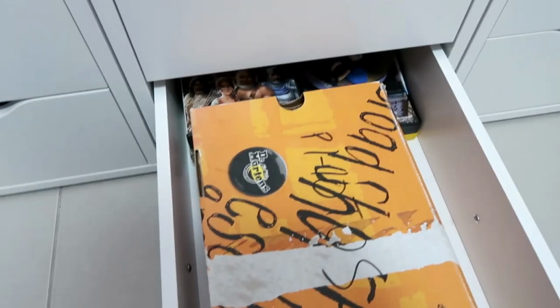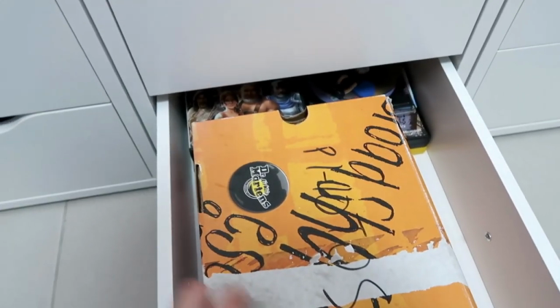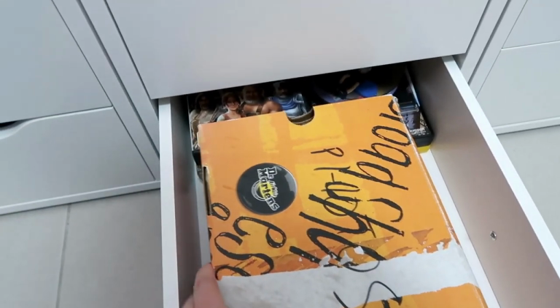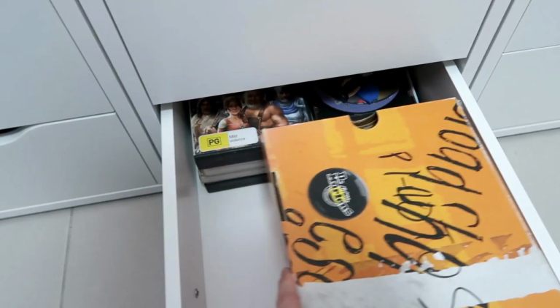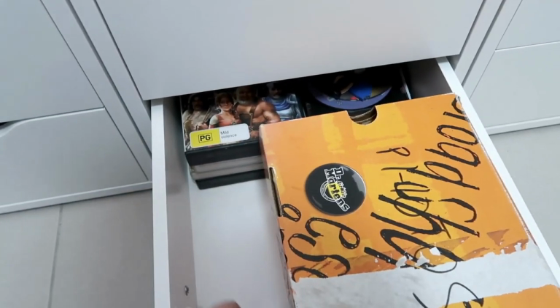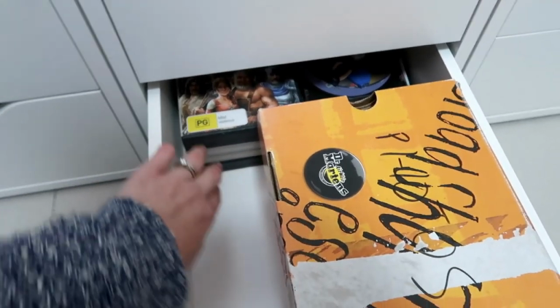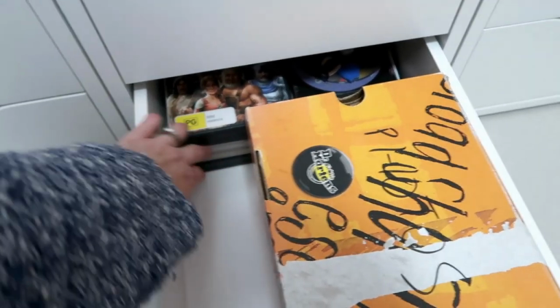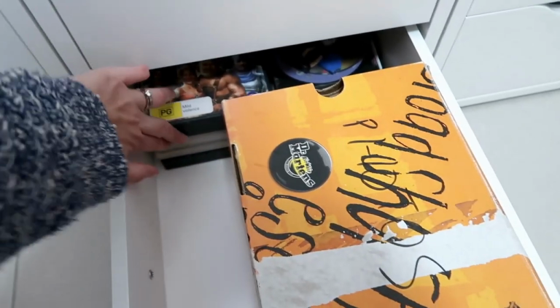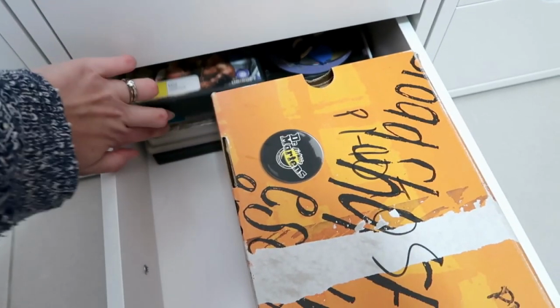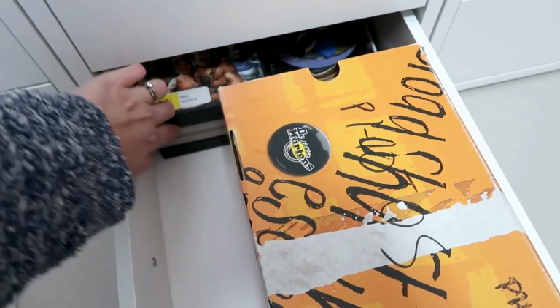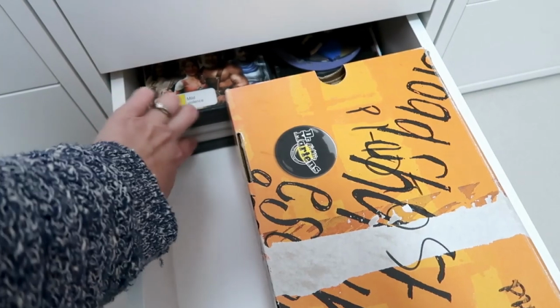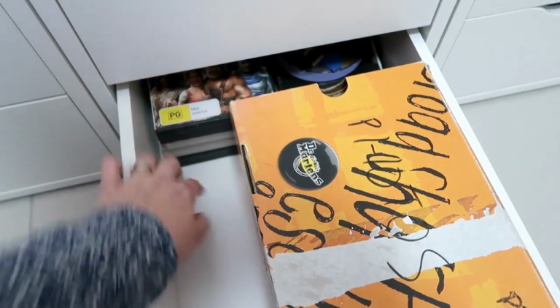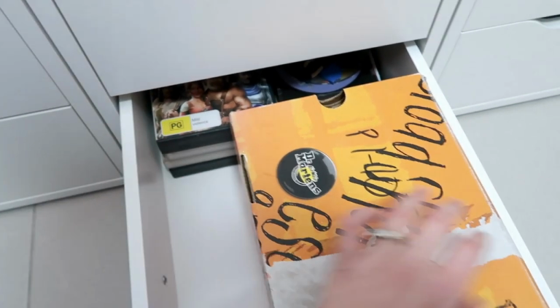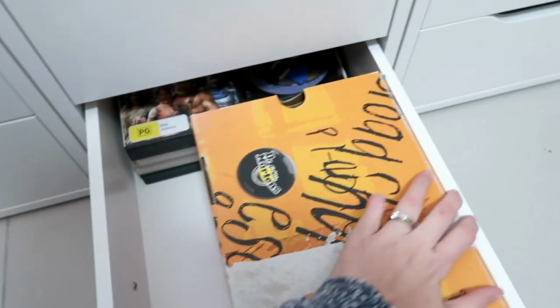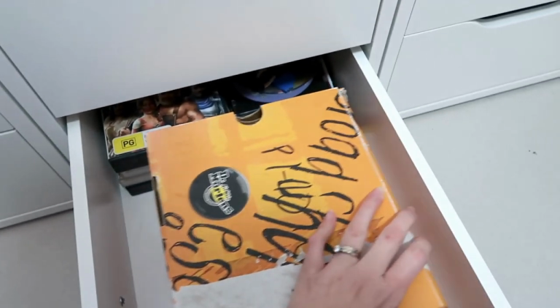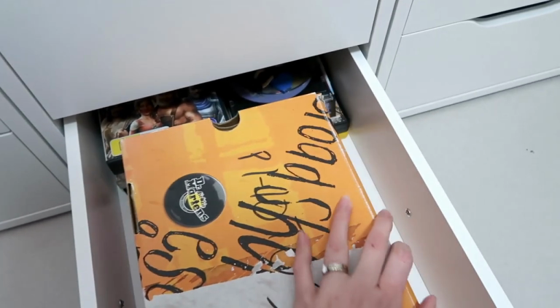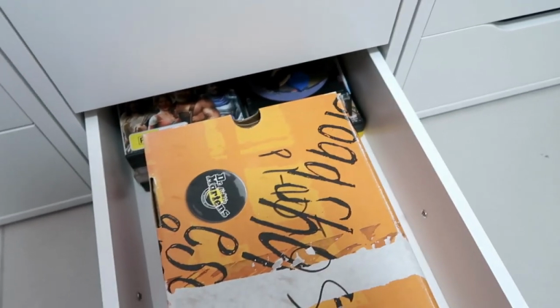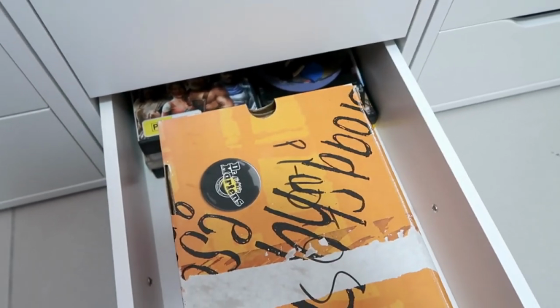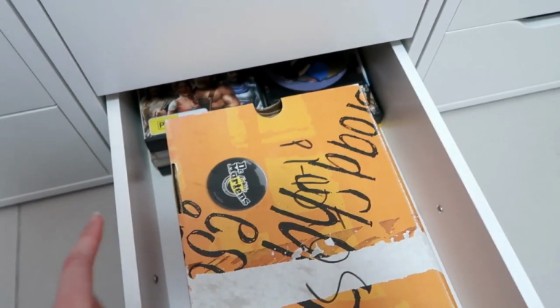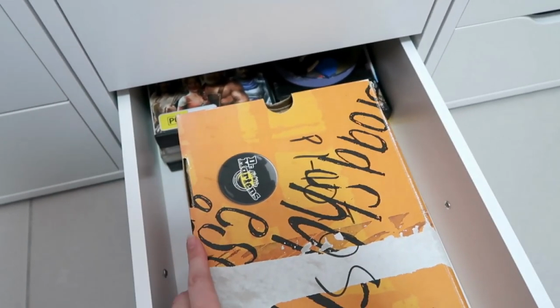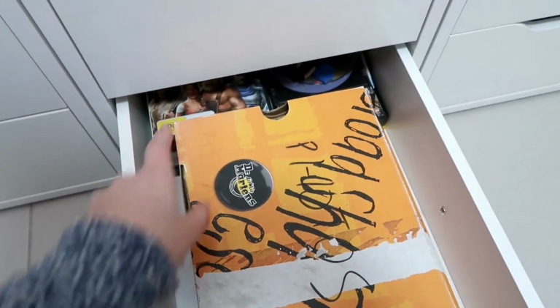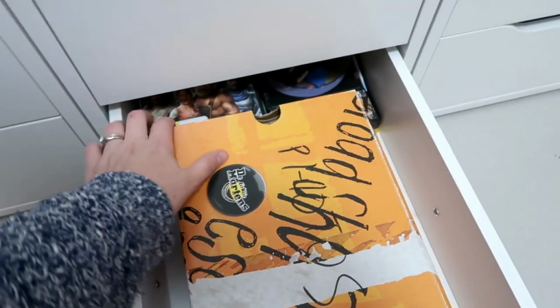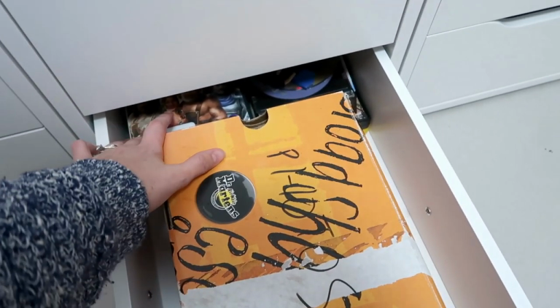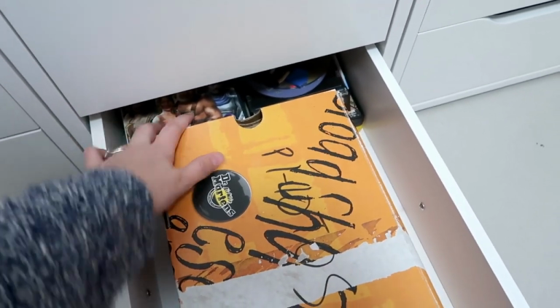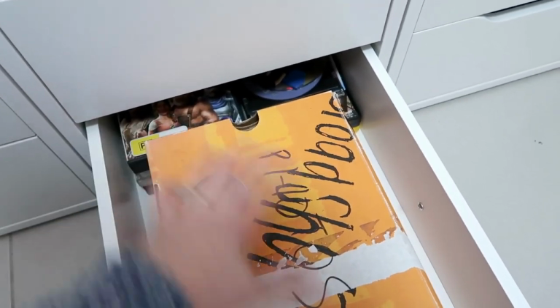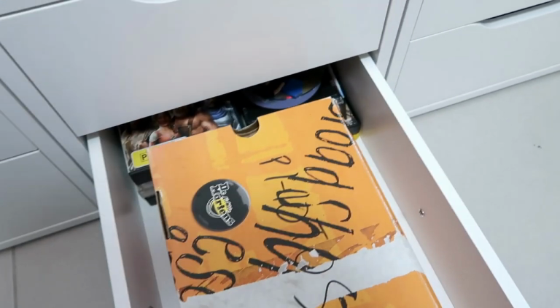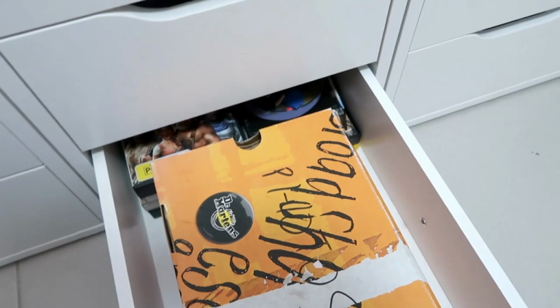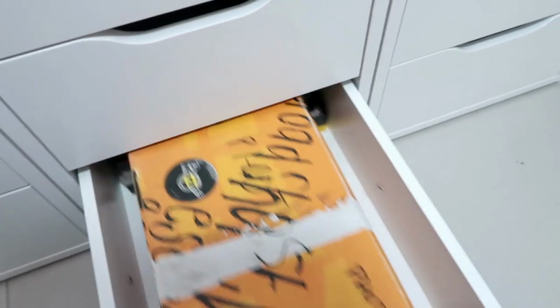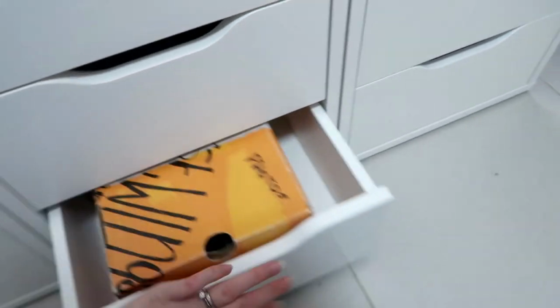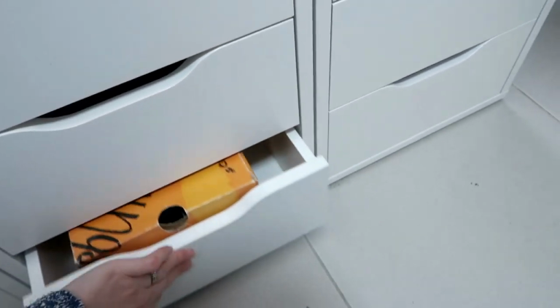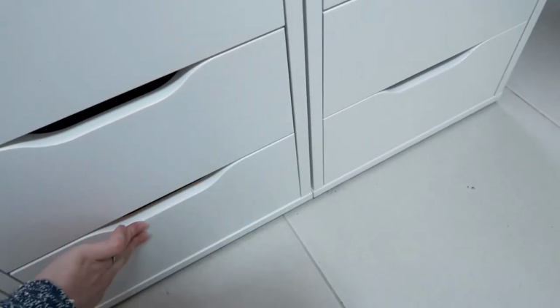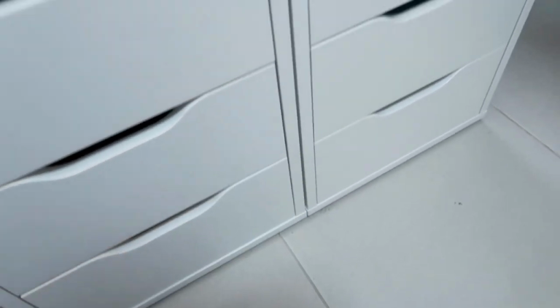Right in the back there is just old video games and discs that I don't want to get rid of but I don't use, so they're tucked in the back of the drawer — I don't need to access them.